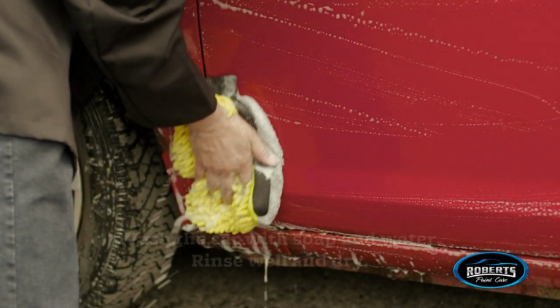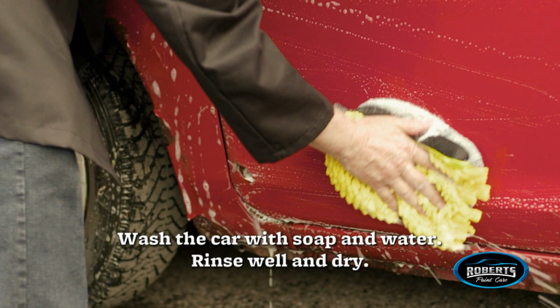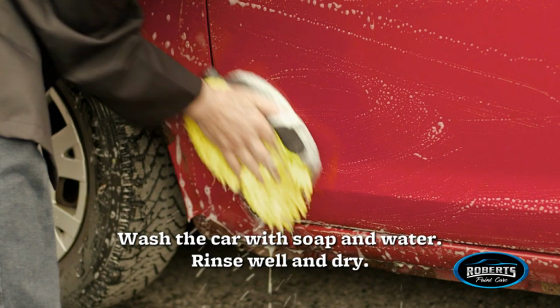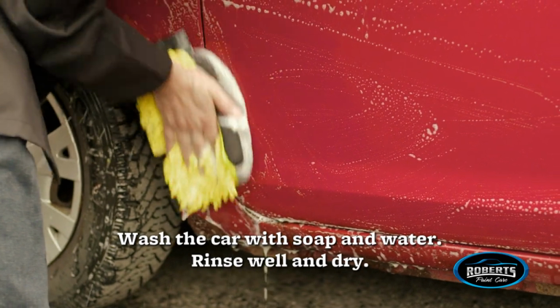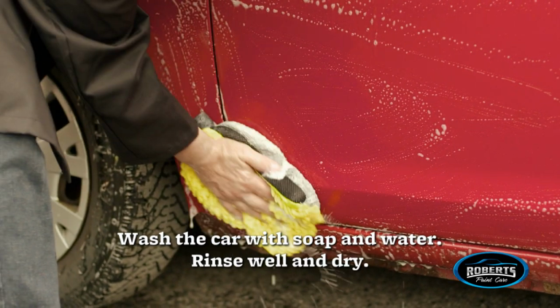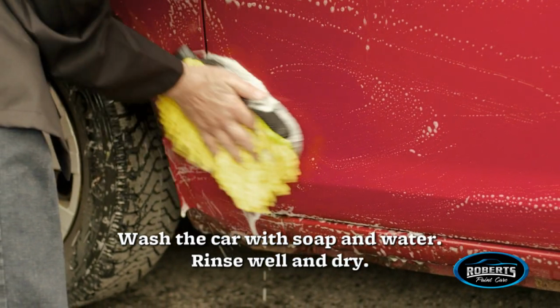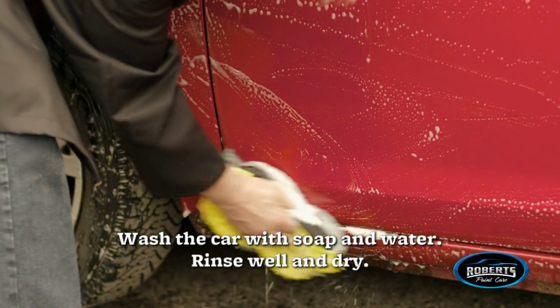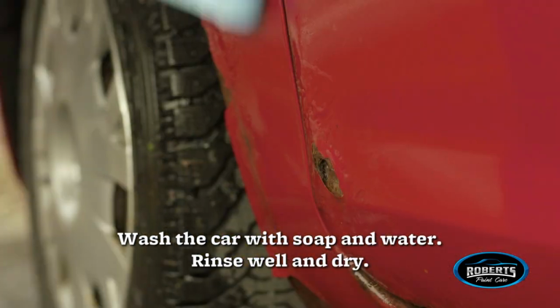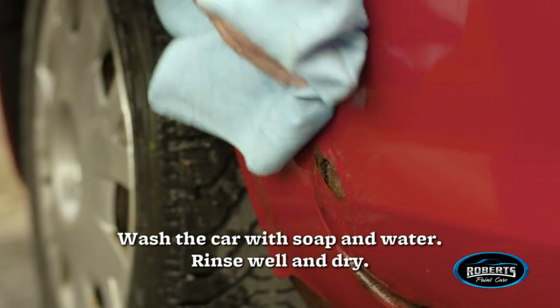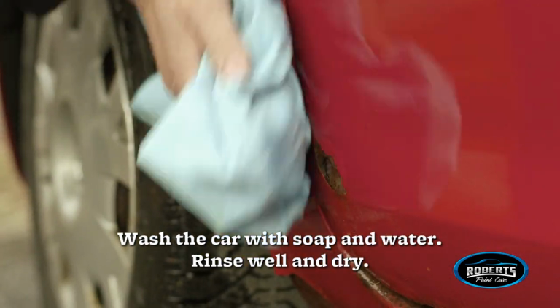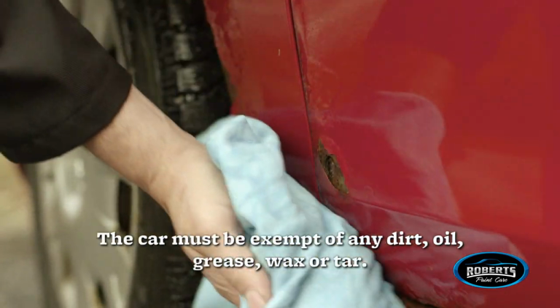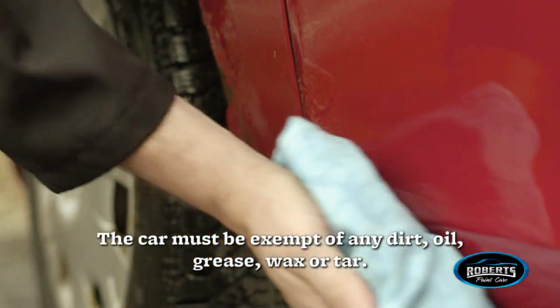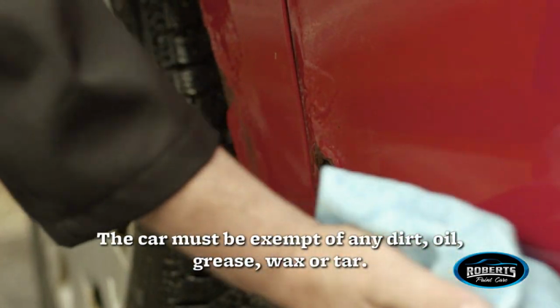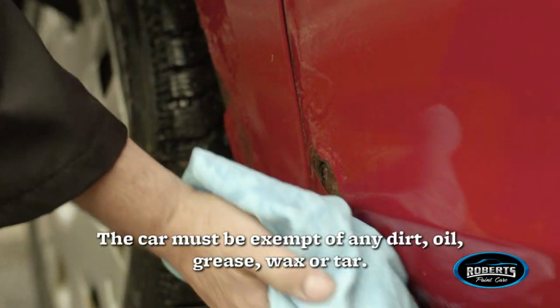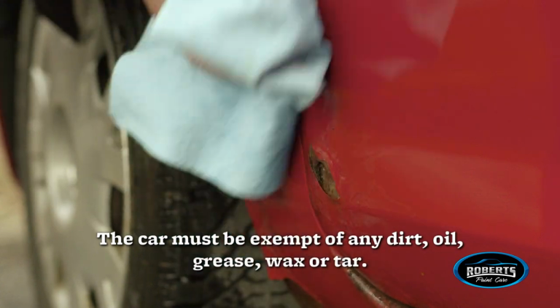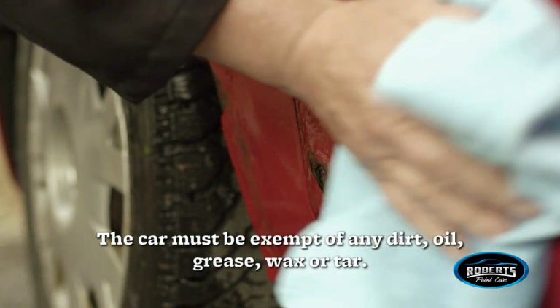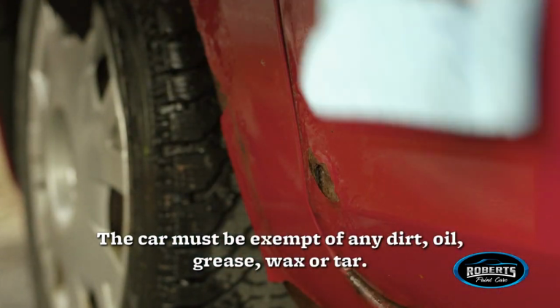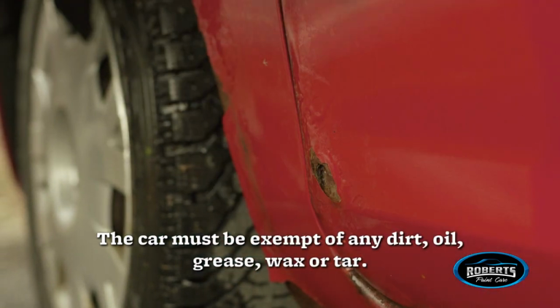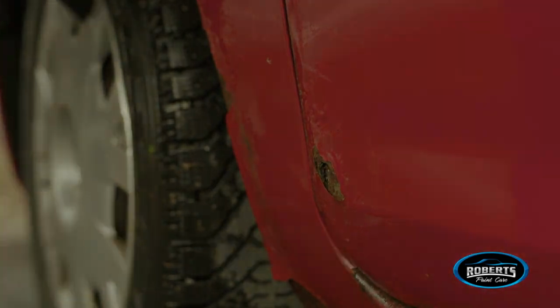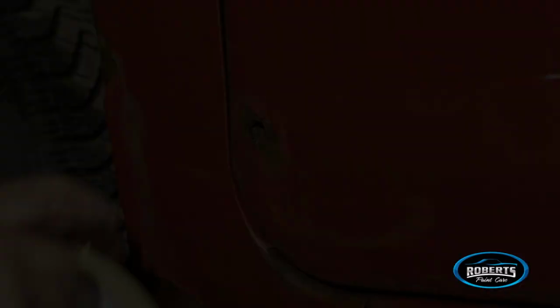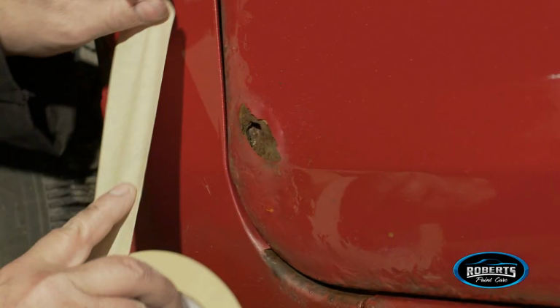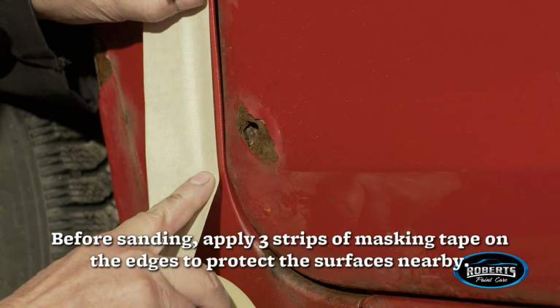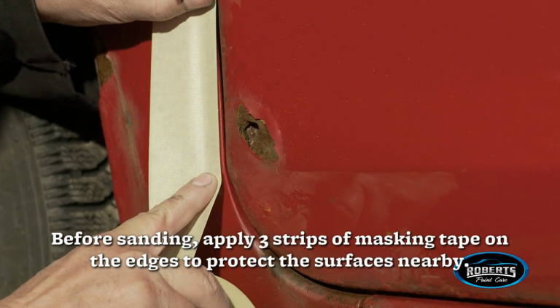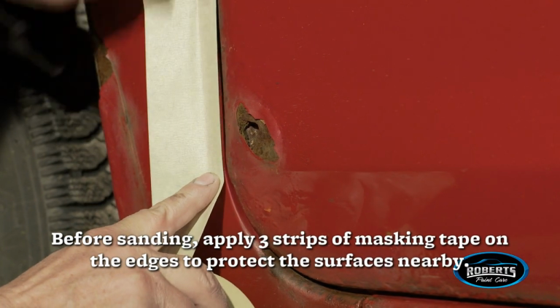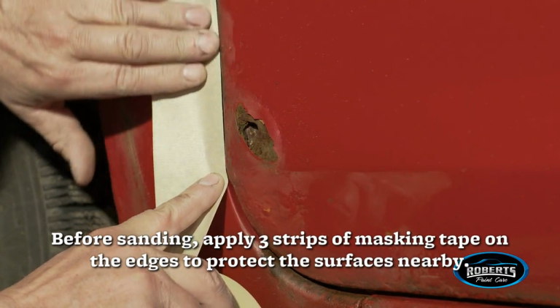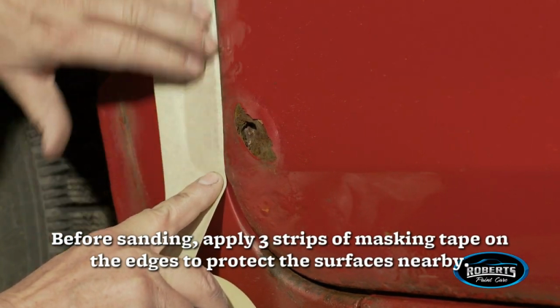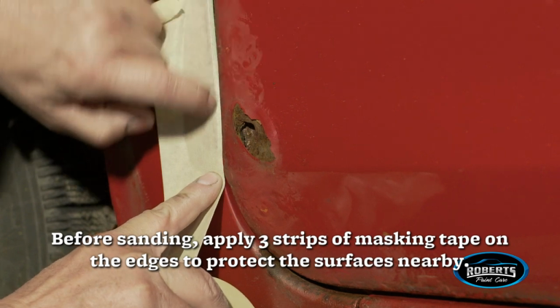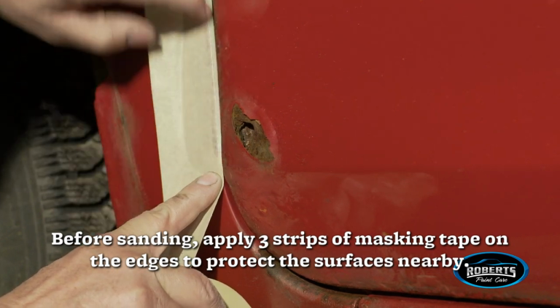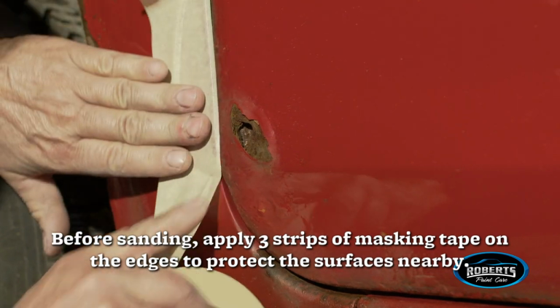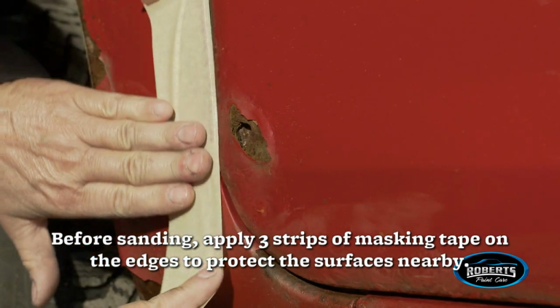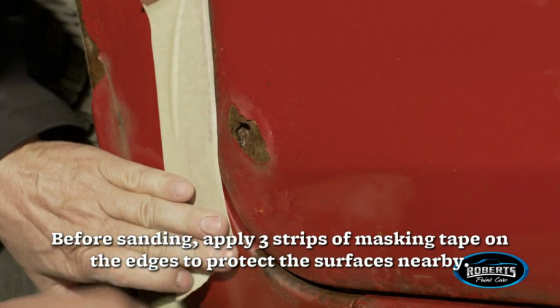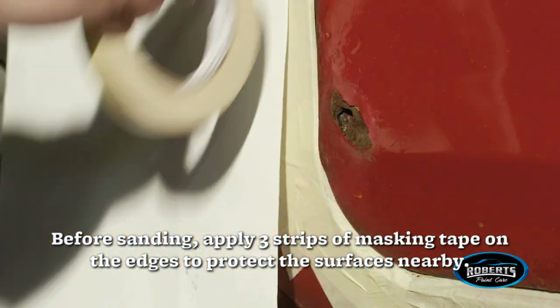Wash the car with soap and water, rinse well, and dry. The car must be free of any dirt, oil, grease, wax, or tar before sanding. Apply three strips of masking tape on the edges to protect the surfaces nearby.